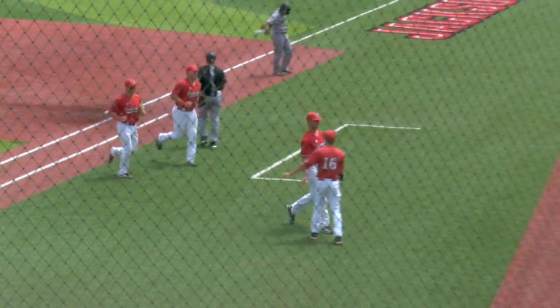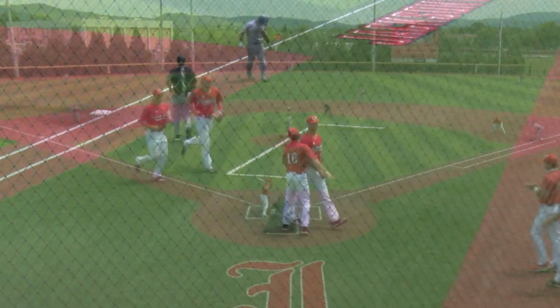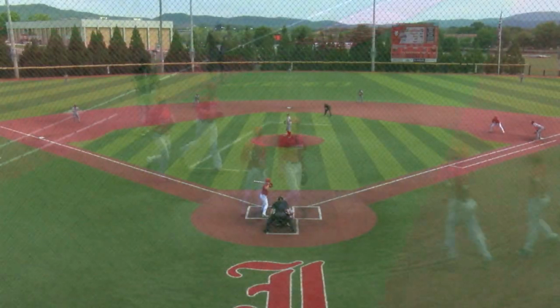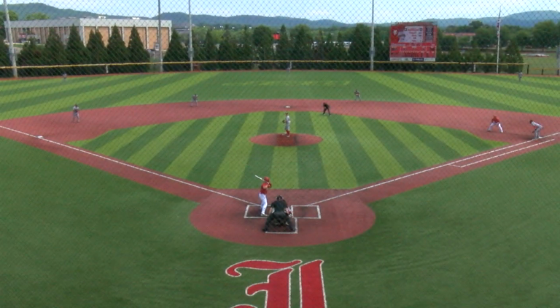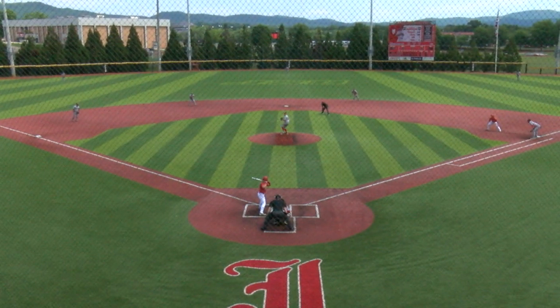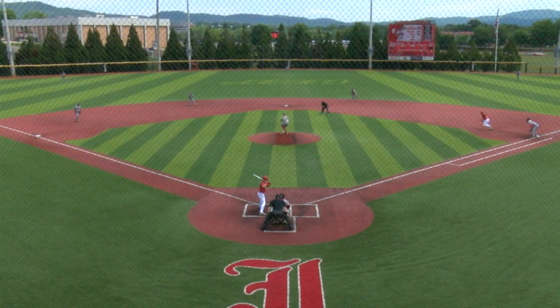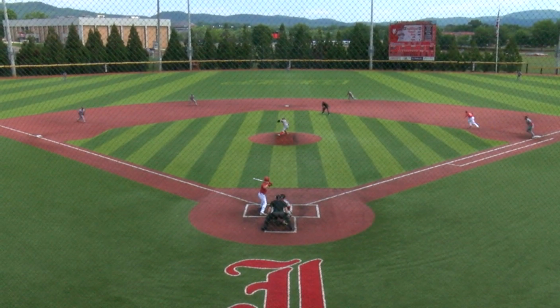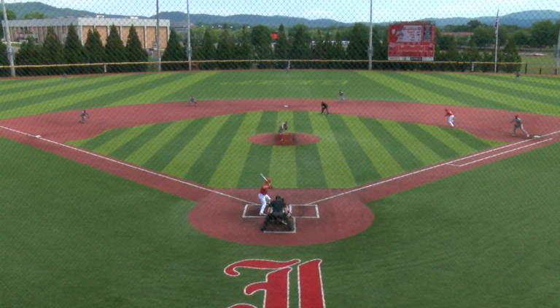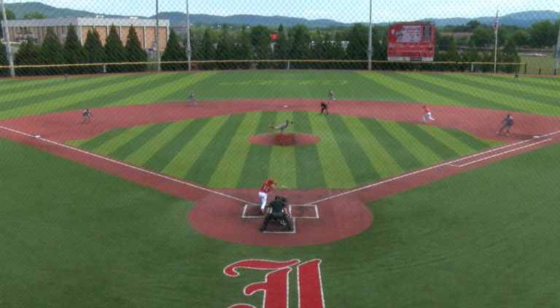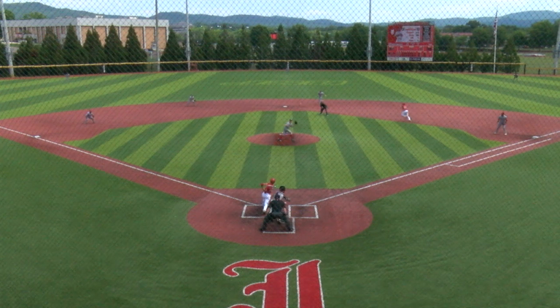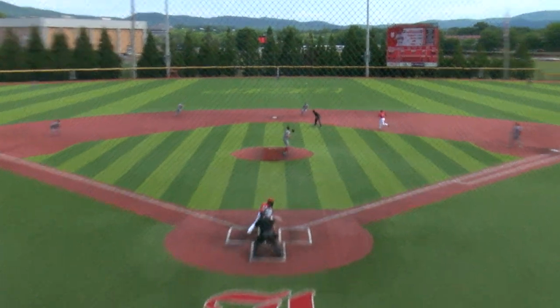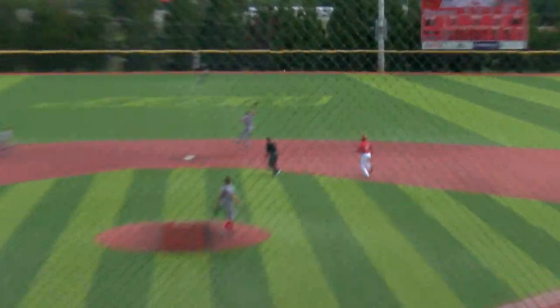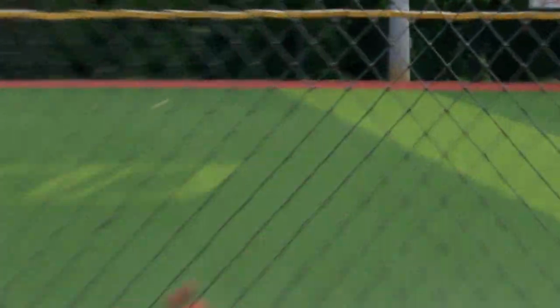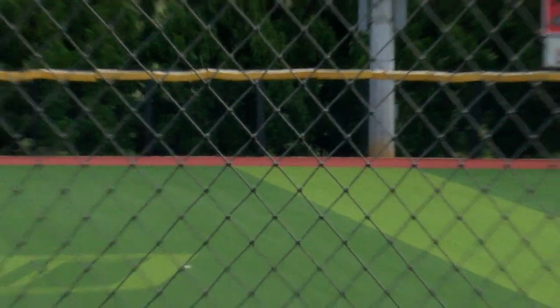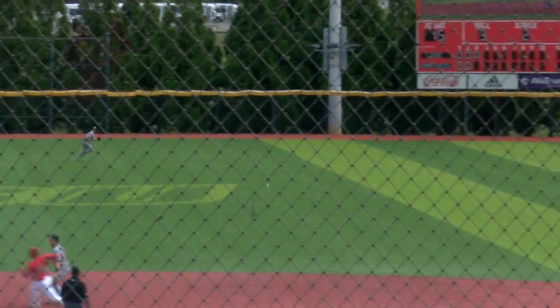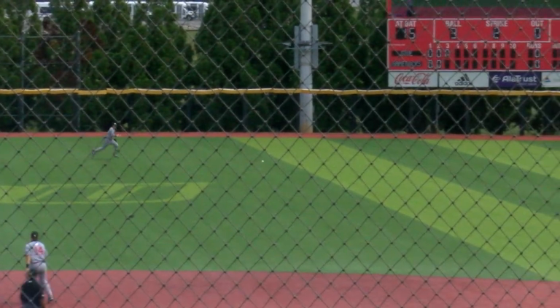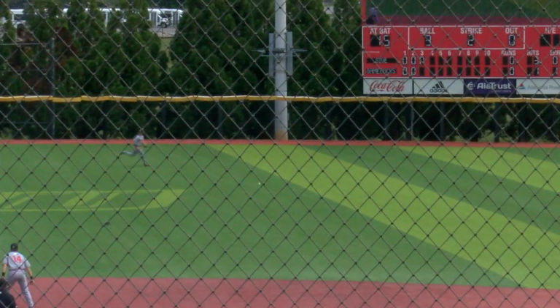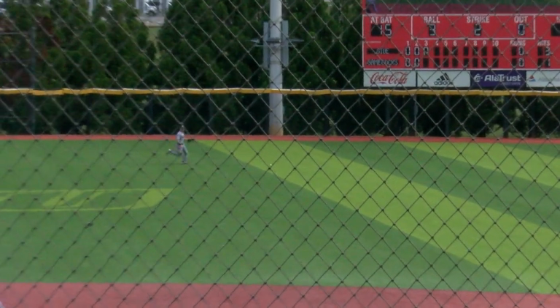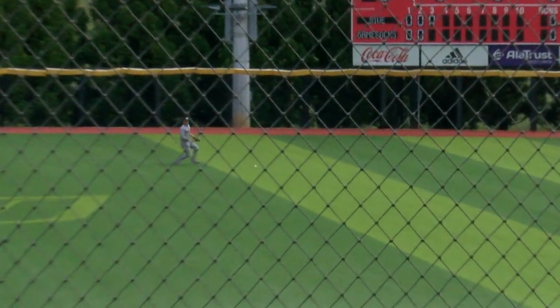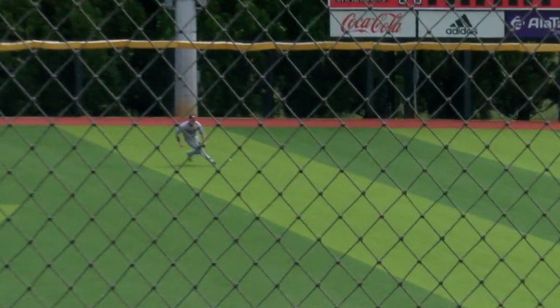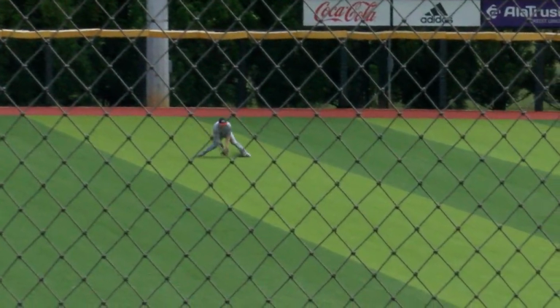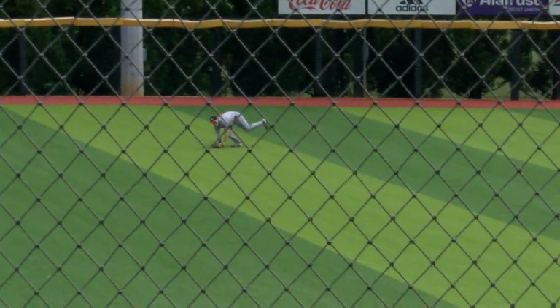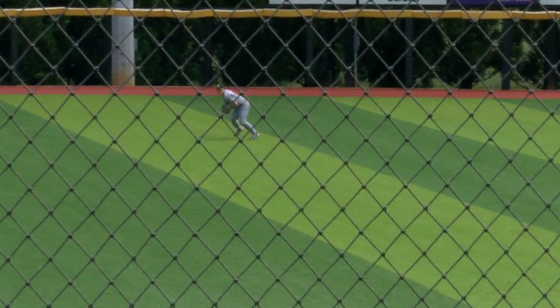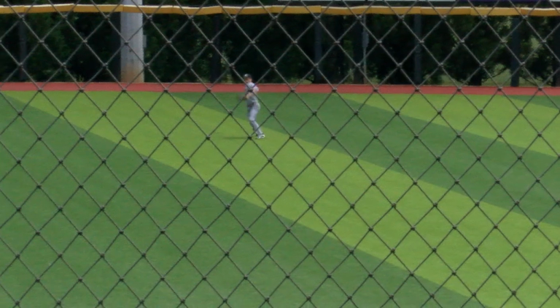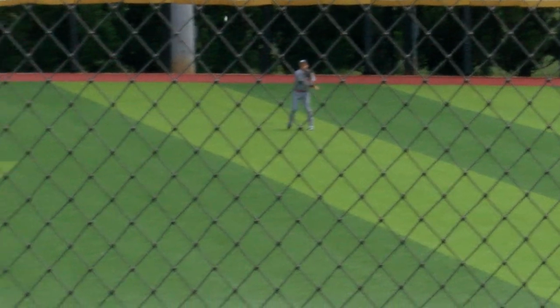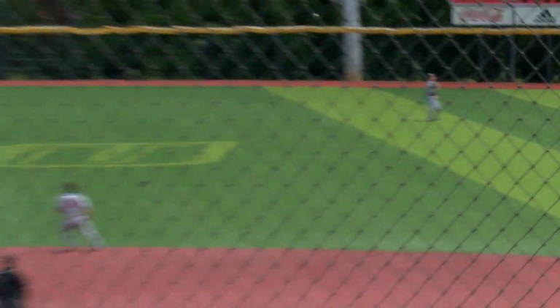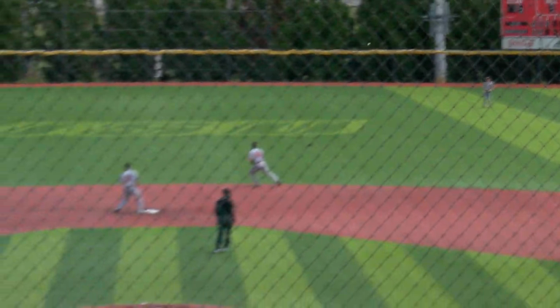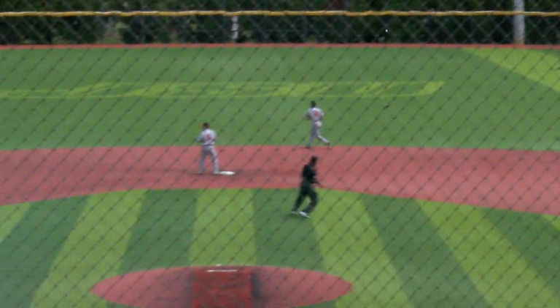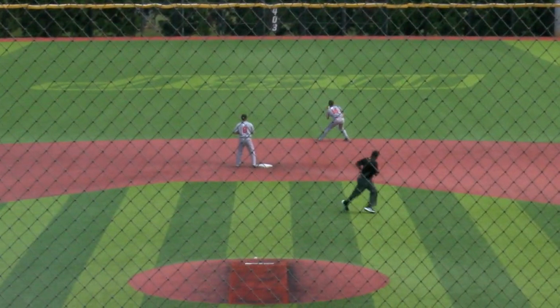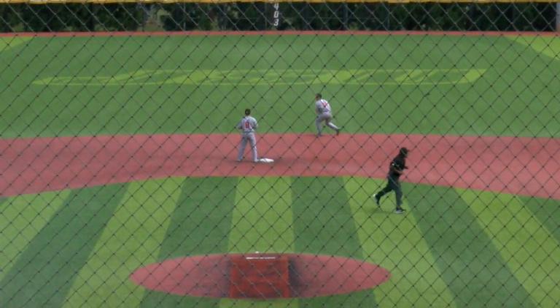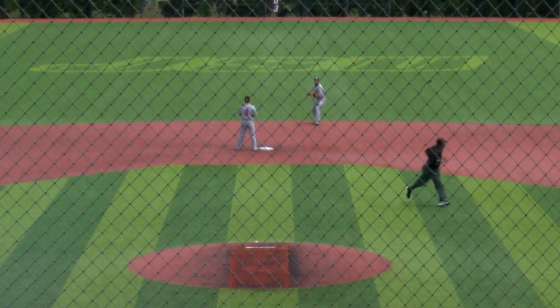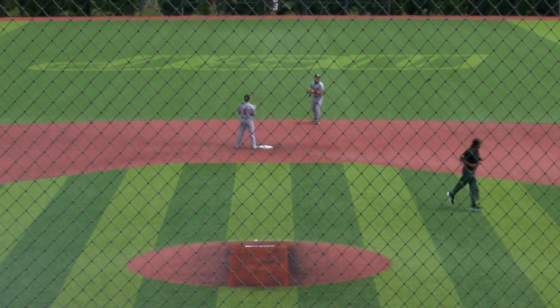So a leadoff walk. He is running on the pitch. Line drive, right-center field, and a base hit. Strachan hesitated, then hit around second. He'll be at third with nobody out.